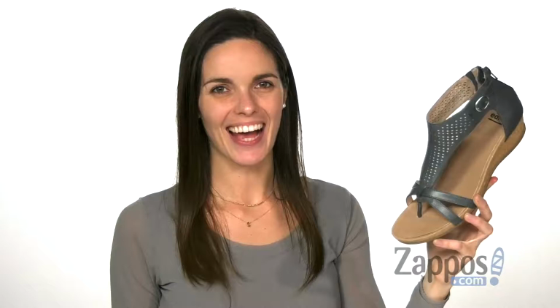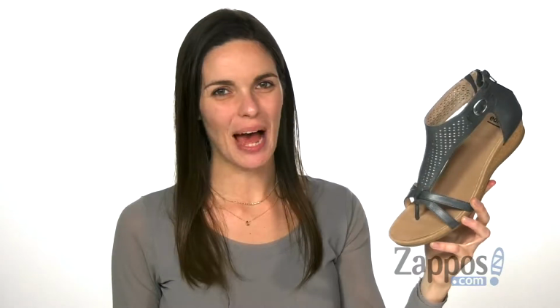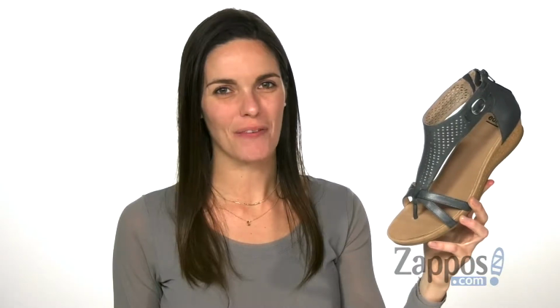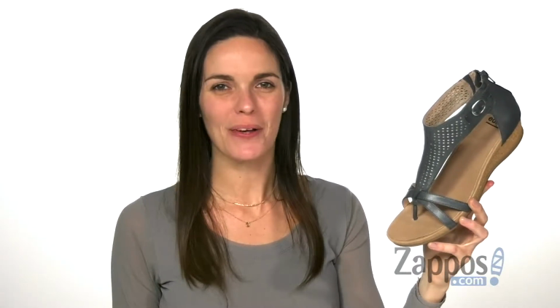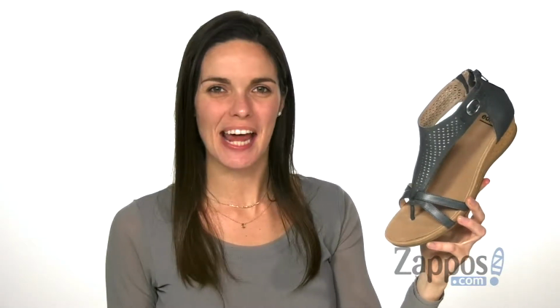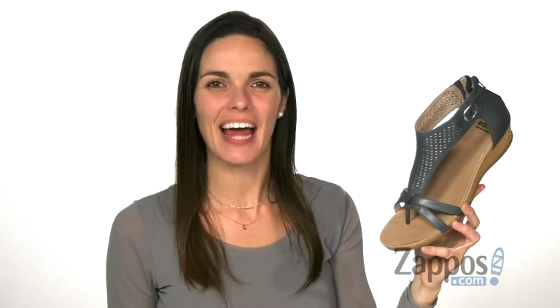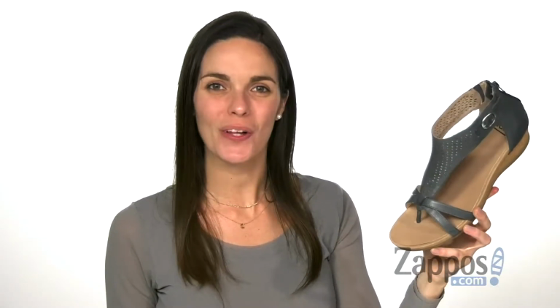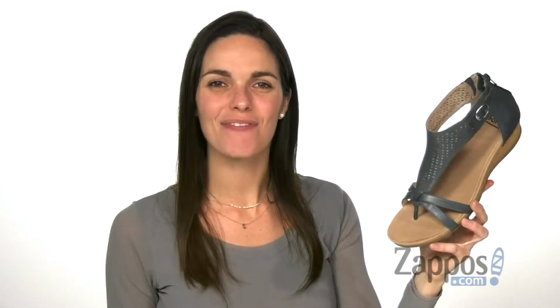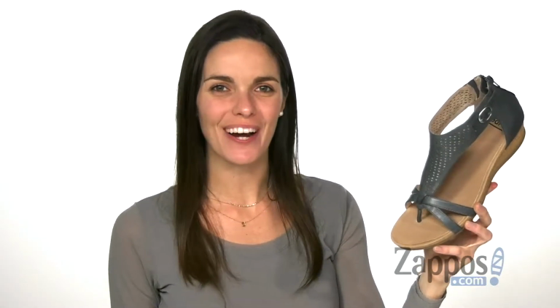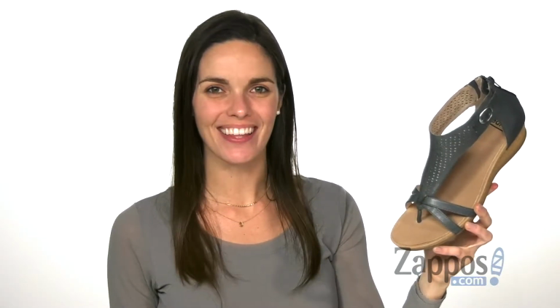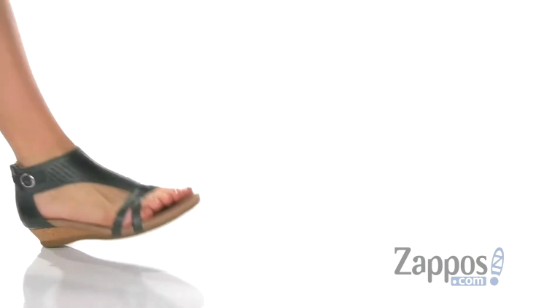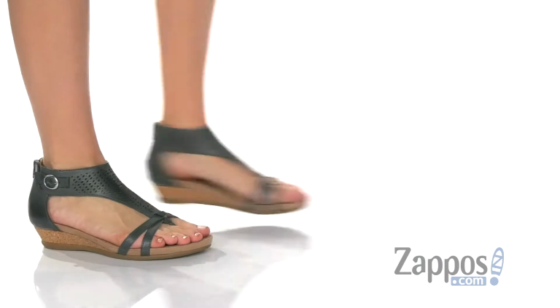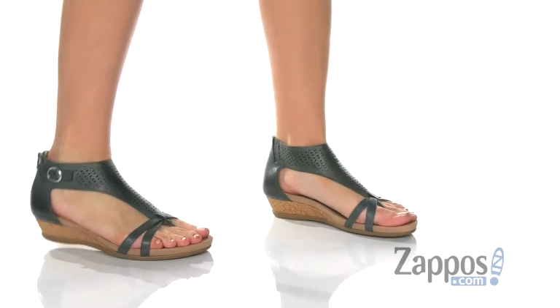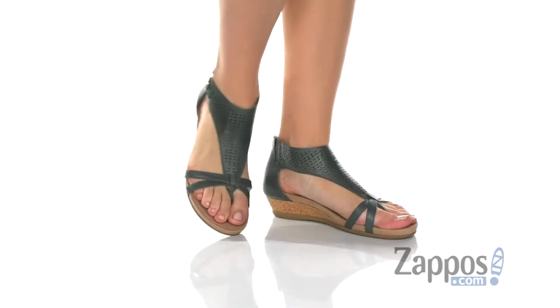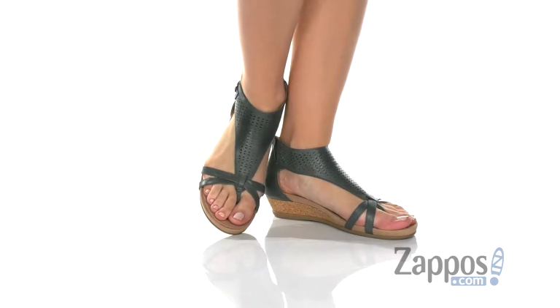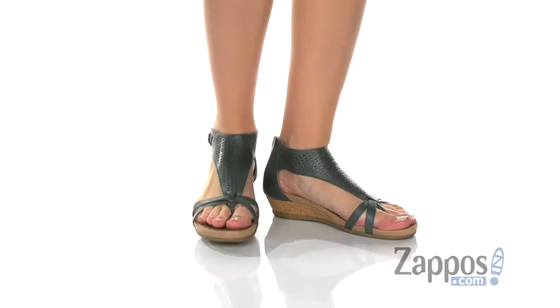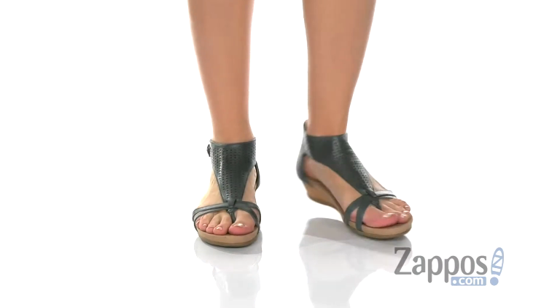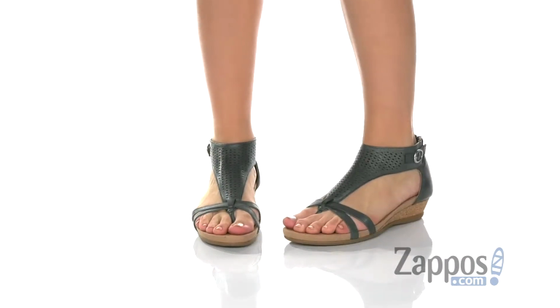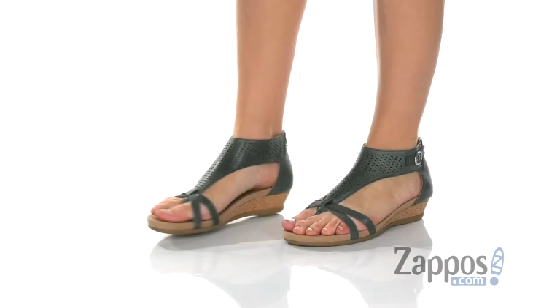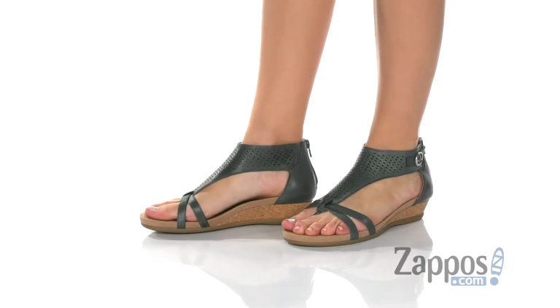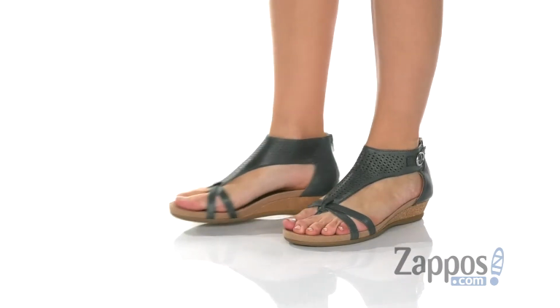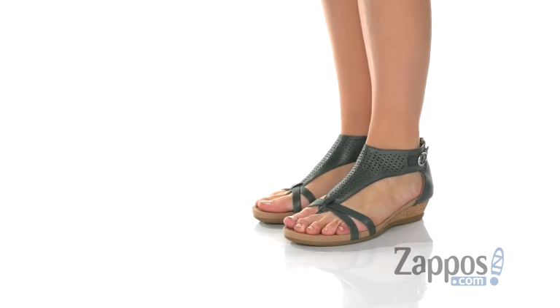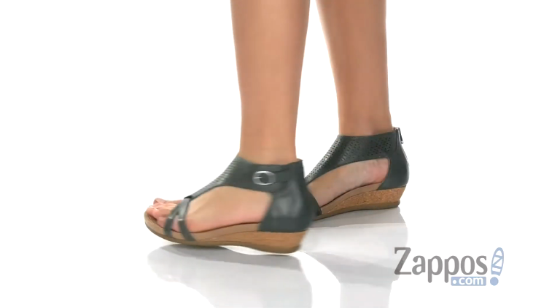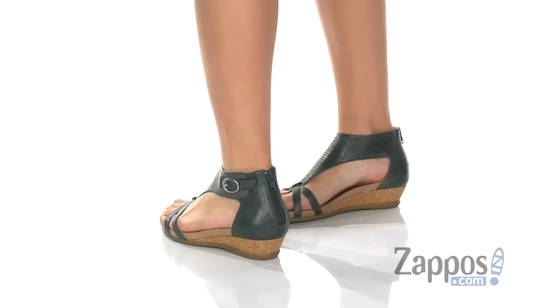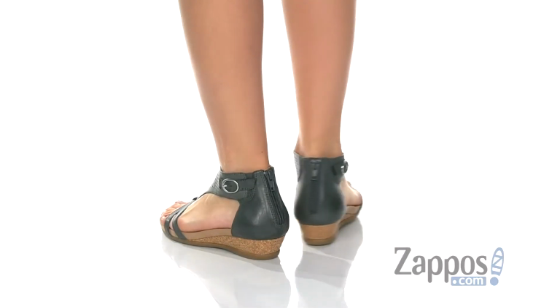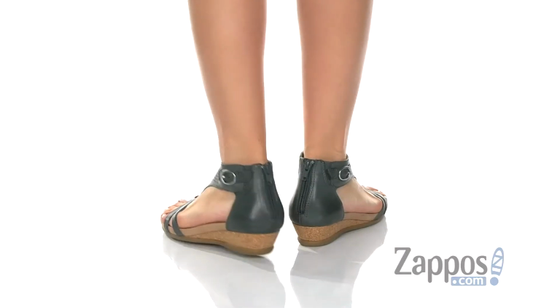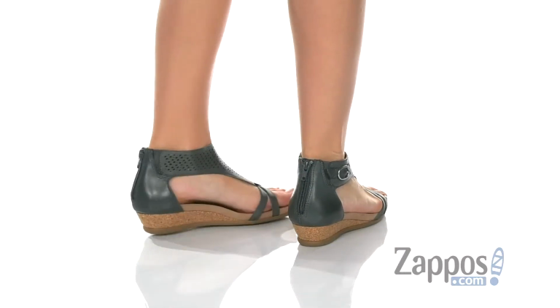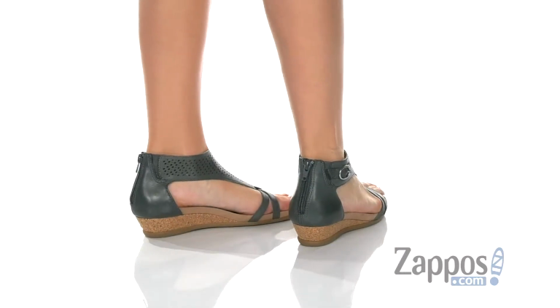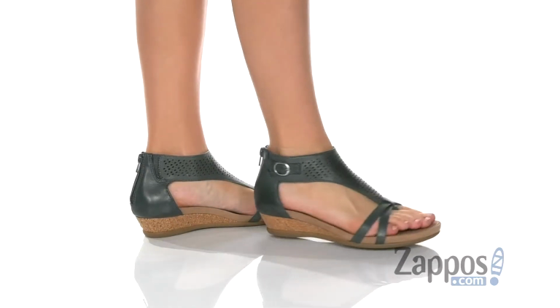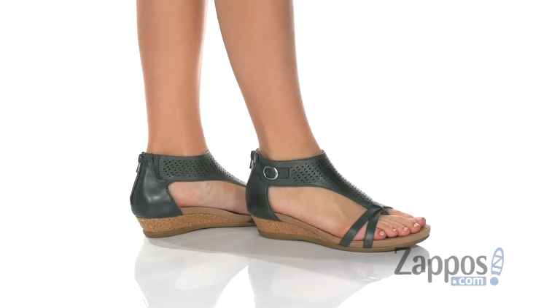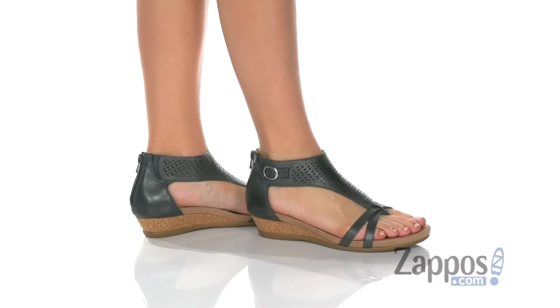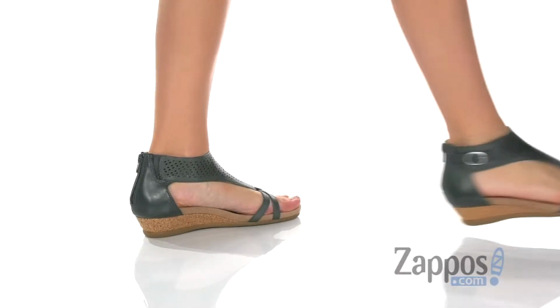Hey guys, I'm Zoe from Zappos and today we're looking at Olea from Earth. This wedge sandal features a leather upper with these intricate half moon cutouts all the way along the vamp, adding a little interest to the top of the shoe.